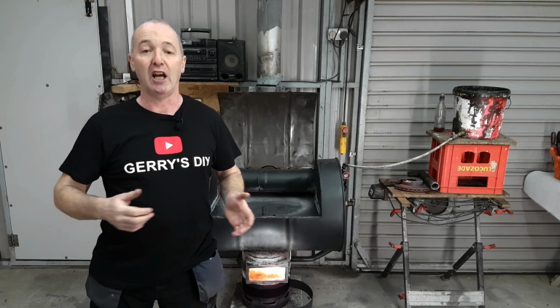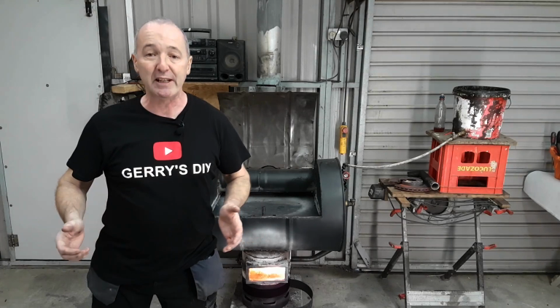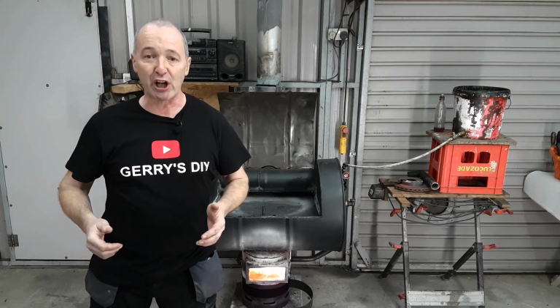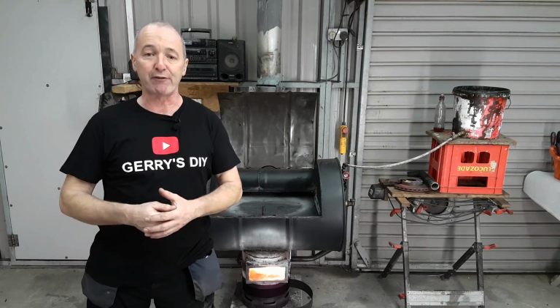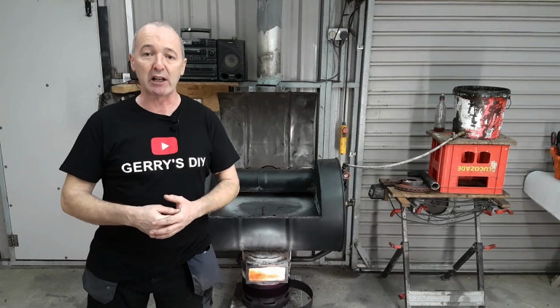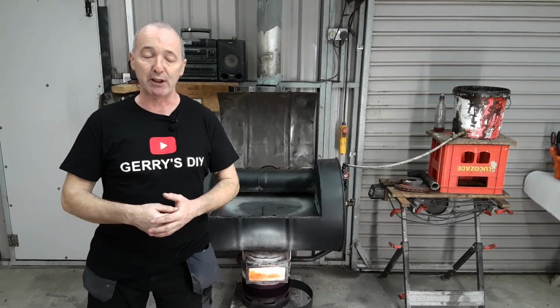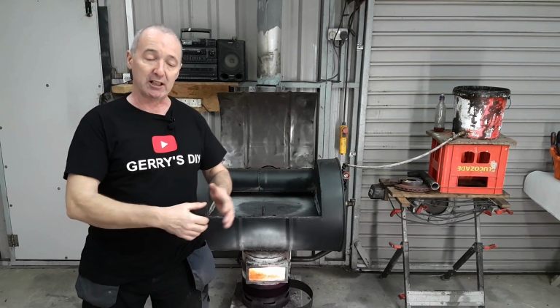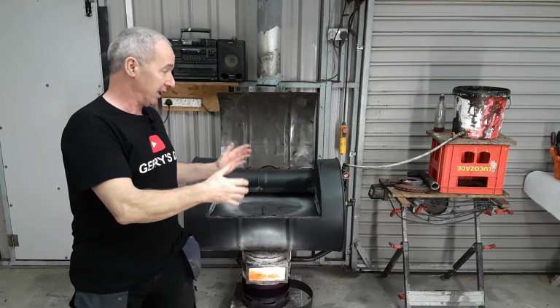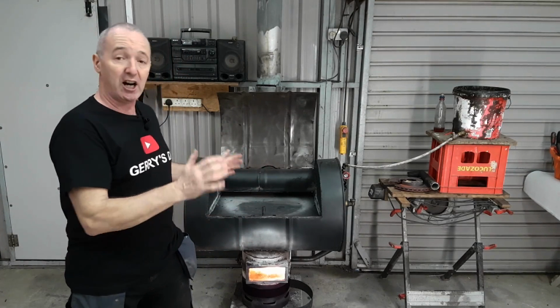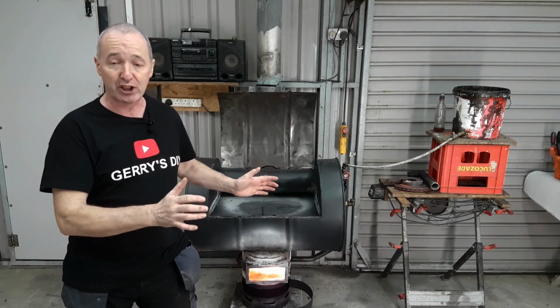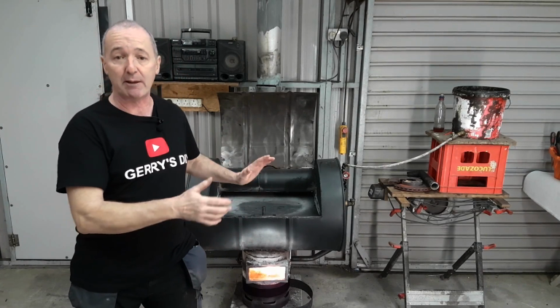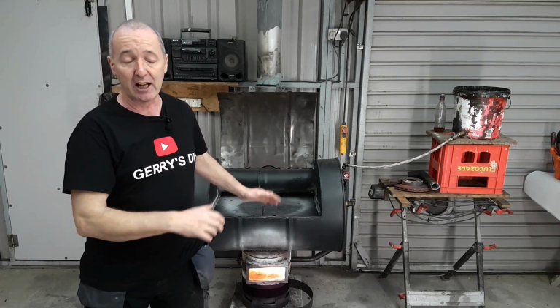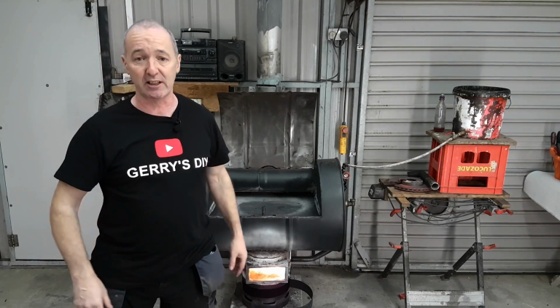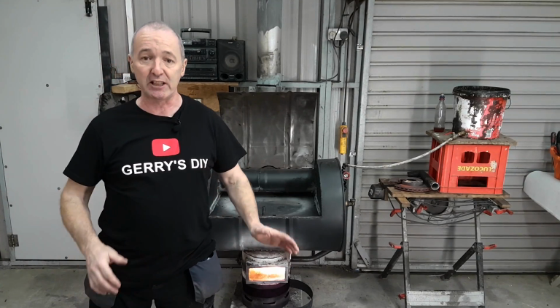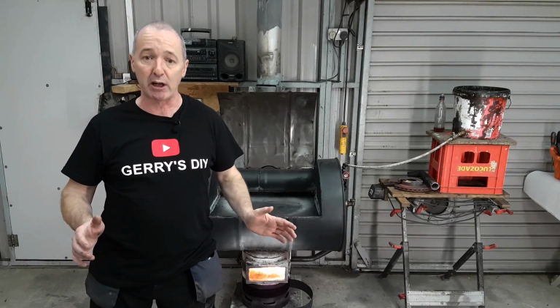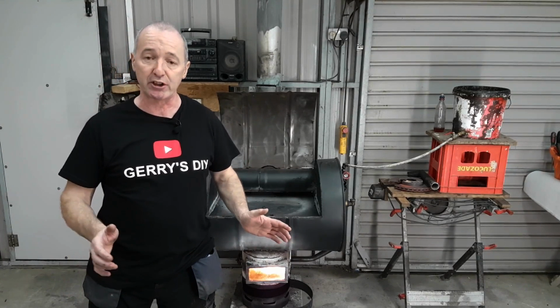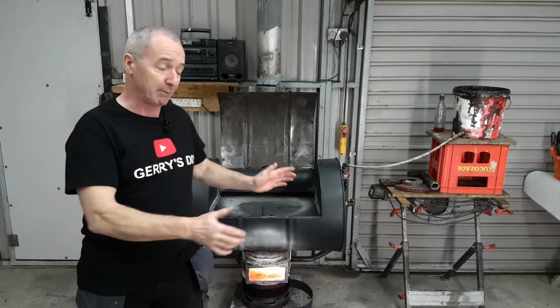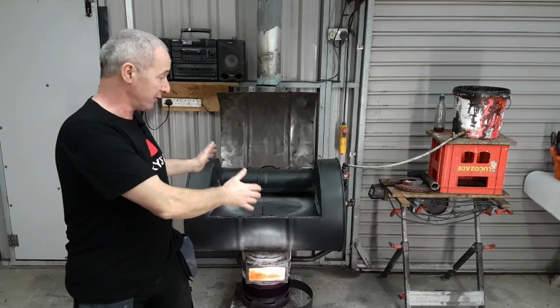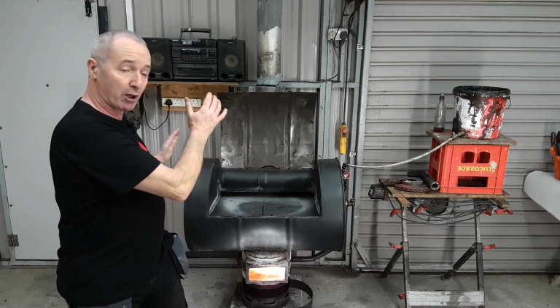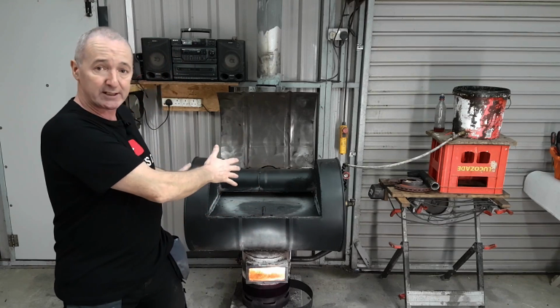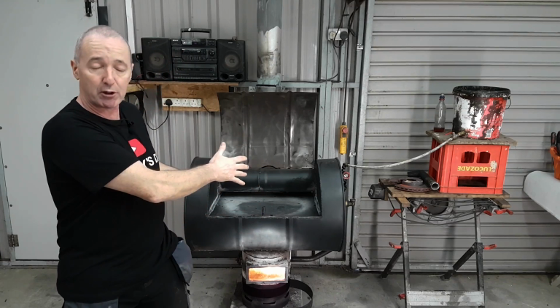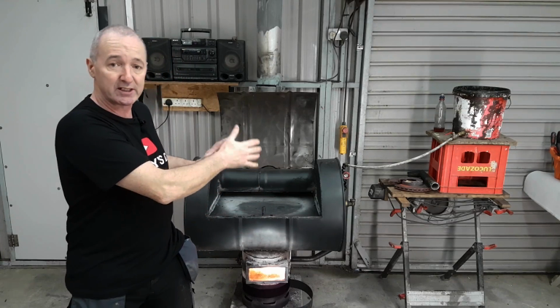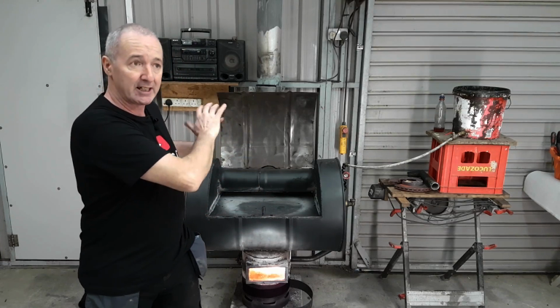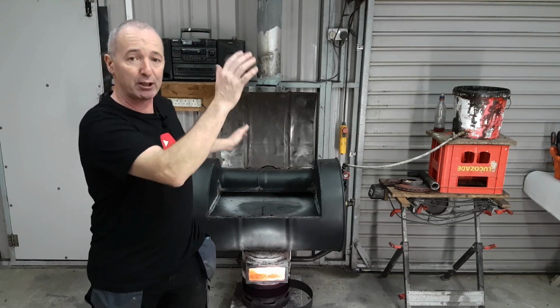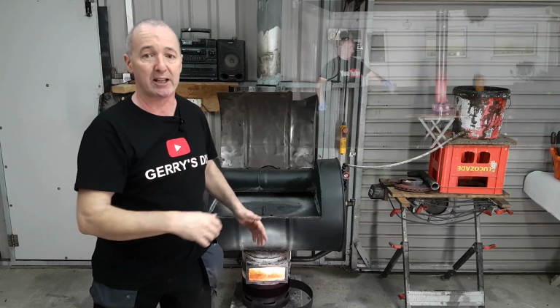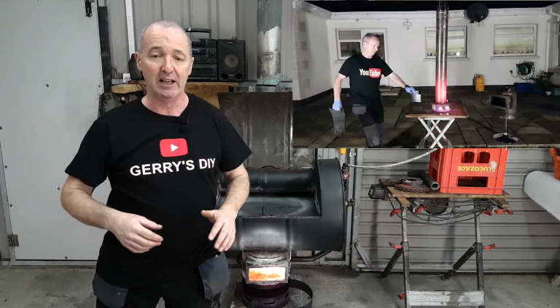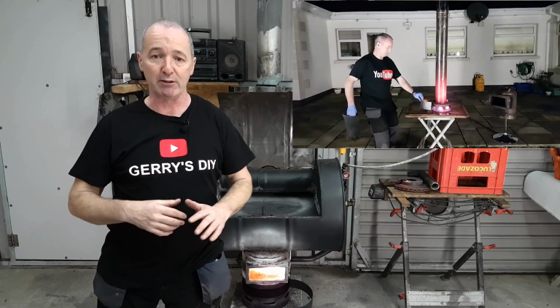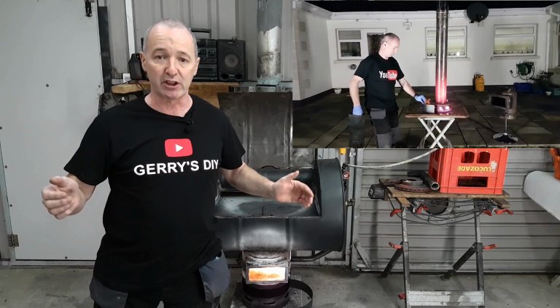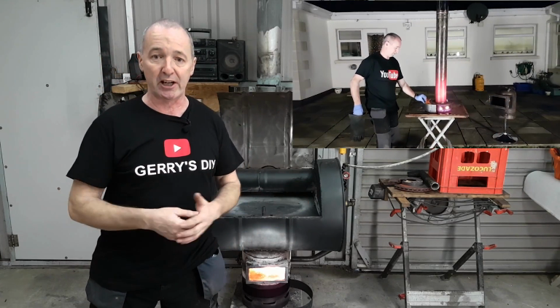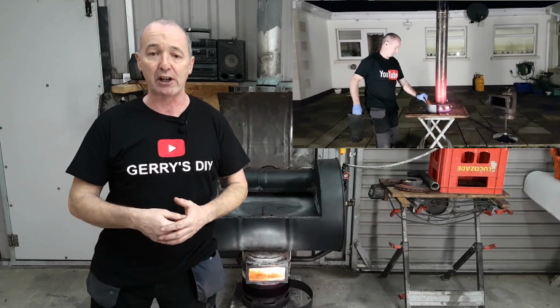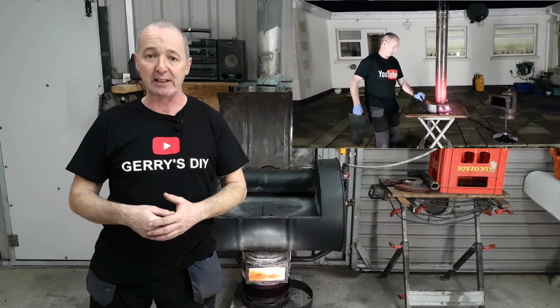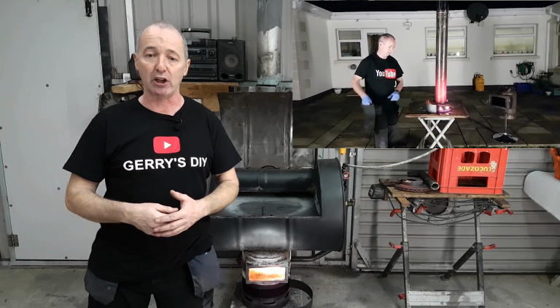Hello, my name is Gerry. You're very welcome to my channel. On this channel I make lots and lots of DIY projects. I make stuff like waste oil burners — this thing heats my shed and runs all day on very, very little oil.